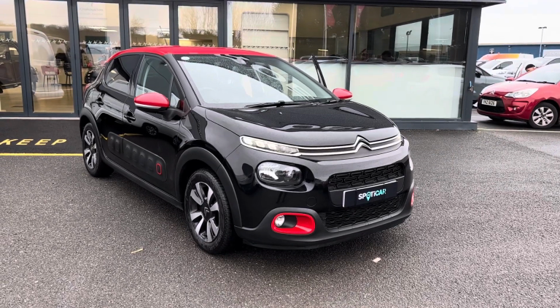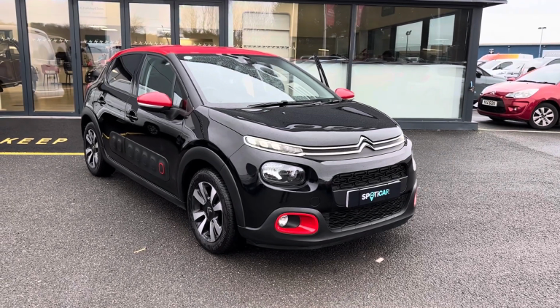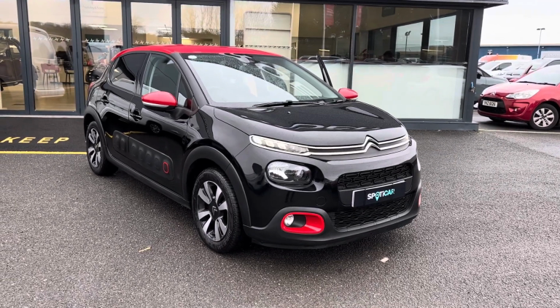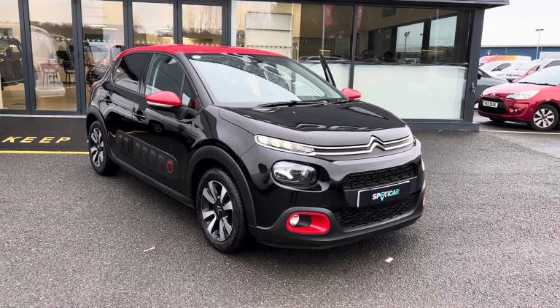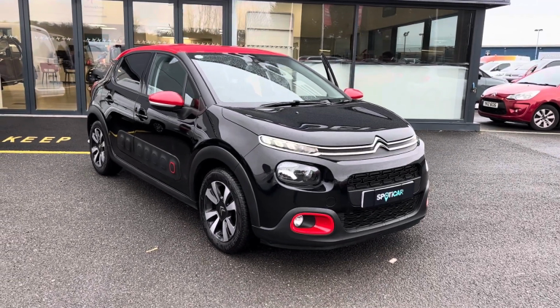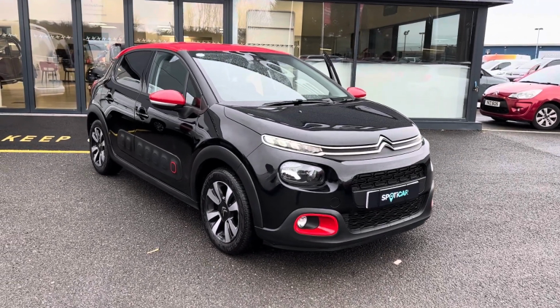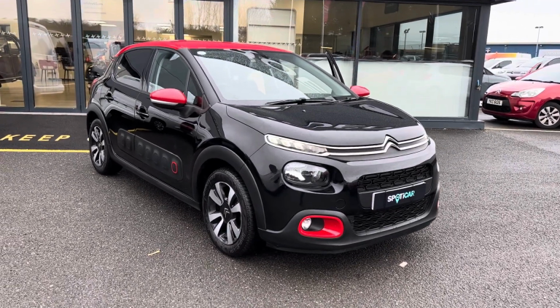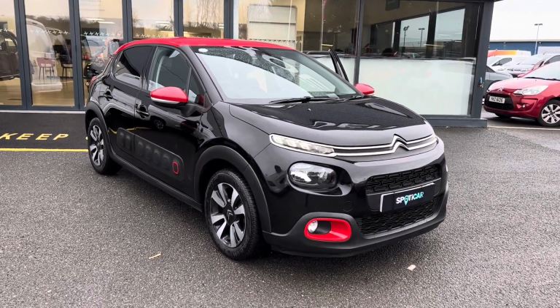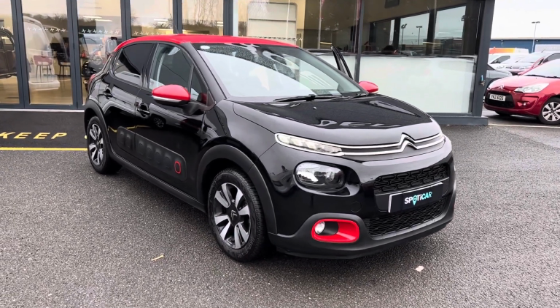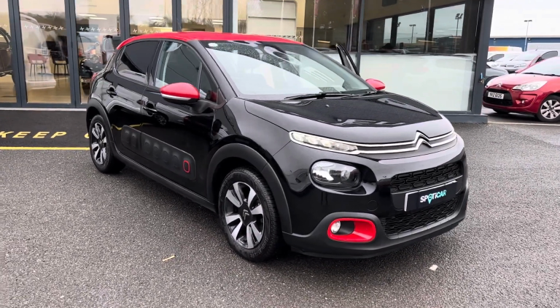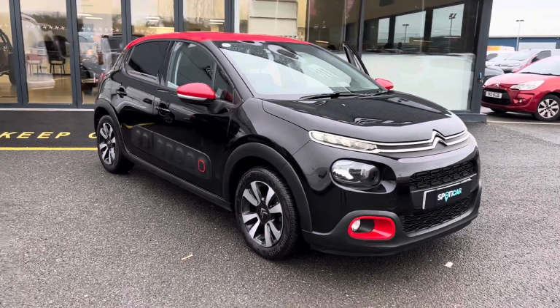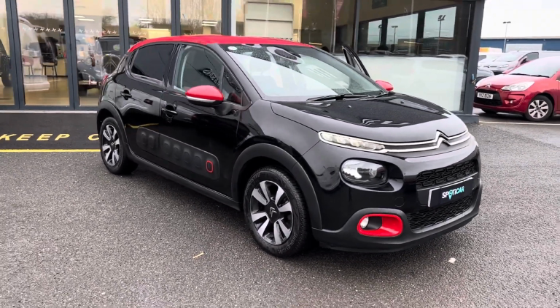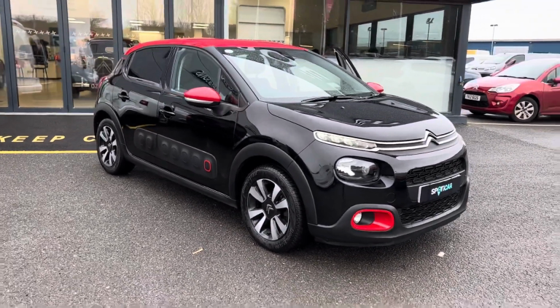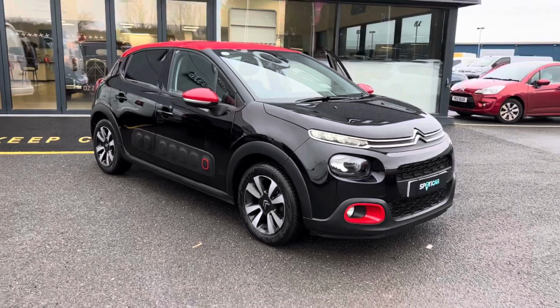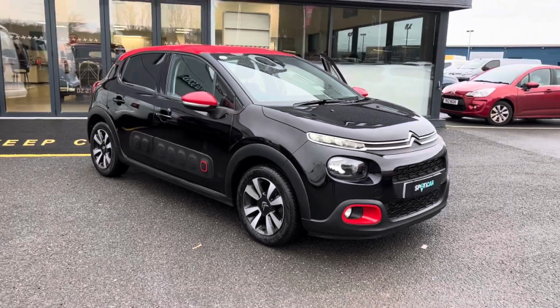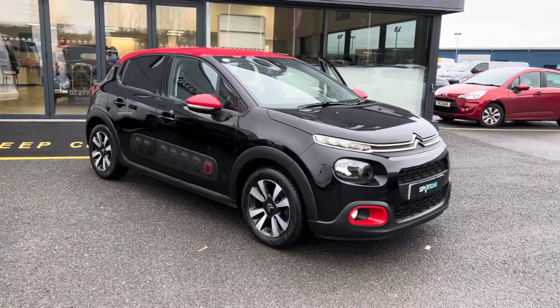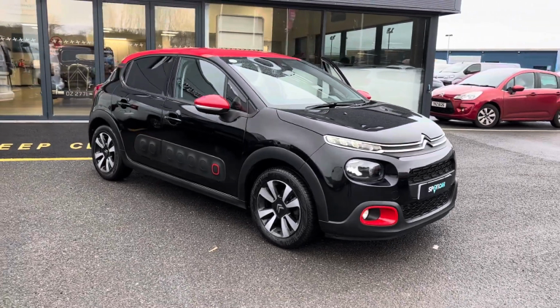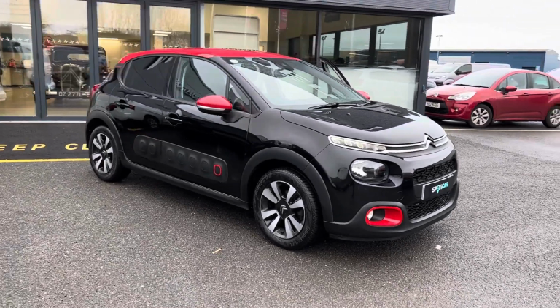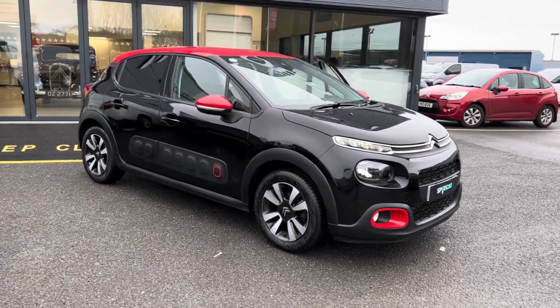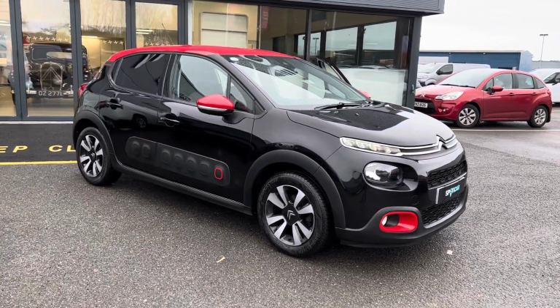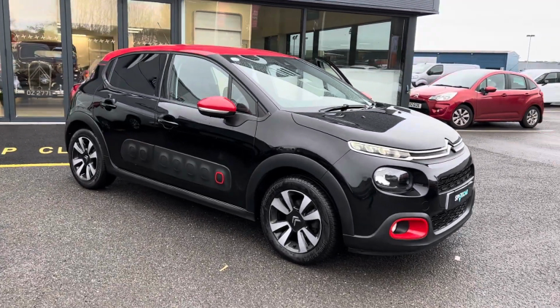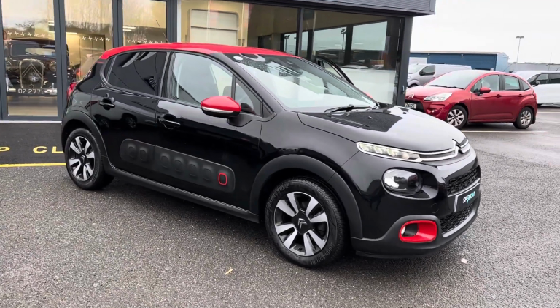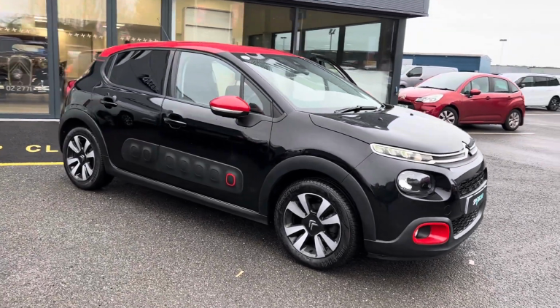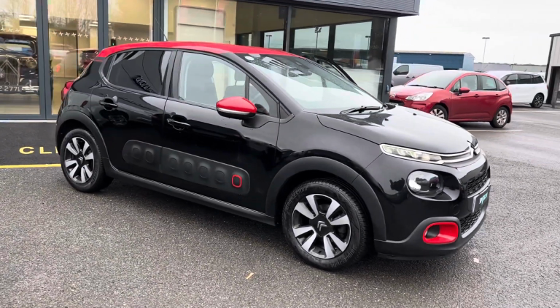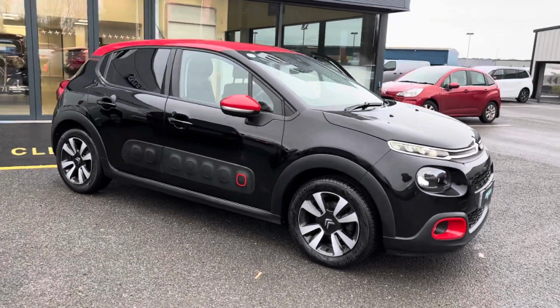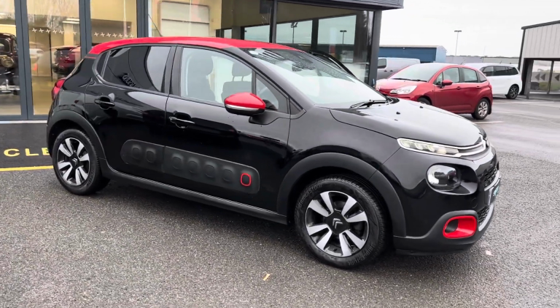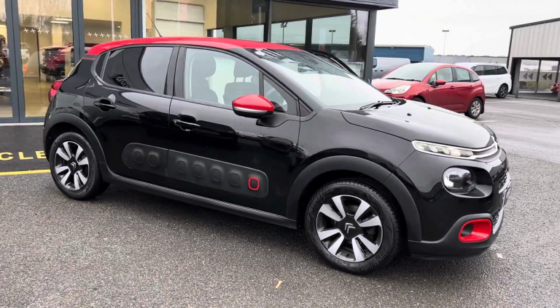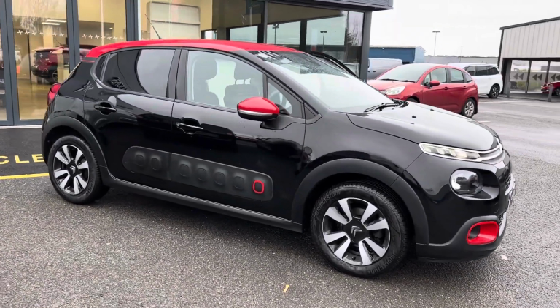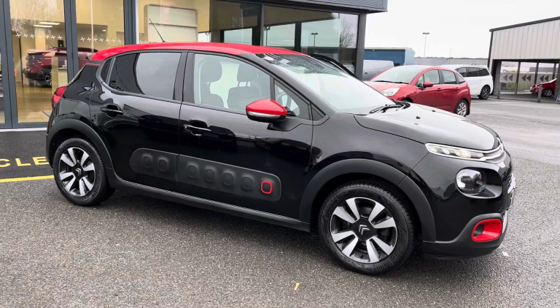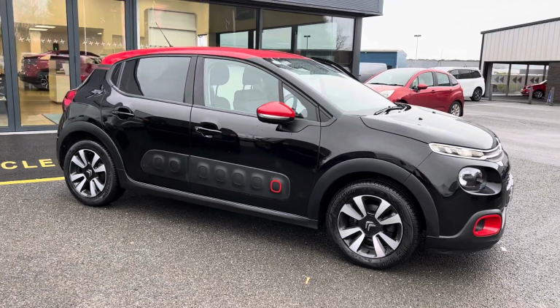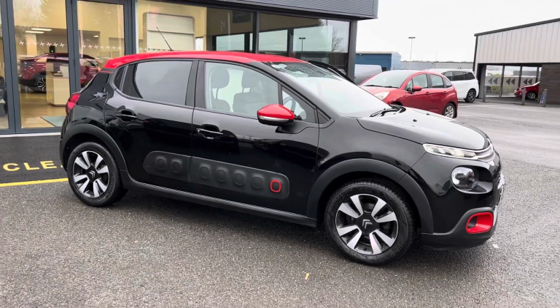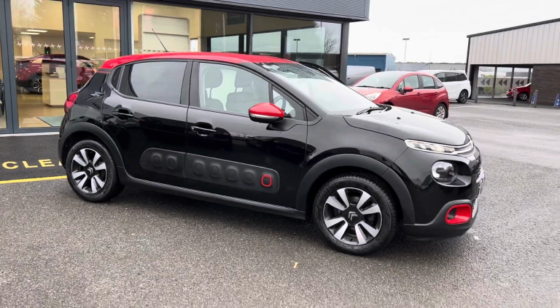Hi folks, it's Ronan here at JC Halliday and Sons Citroën in Eglinton. Today we have this 2018 registered Citroën C3. This one is the Flair model, which is the top of the range car.